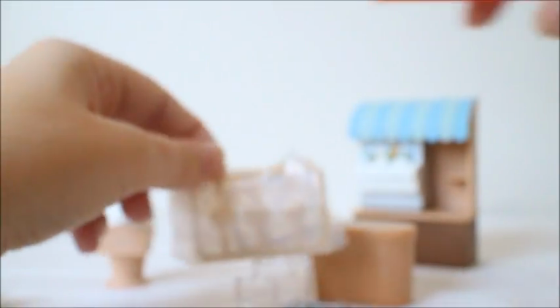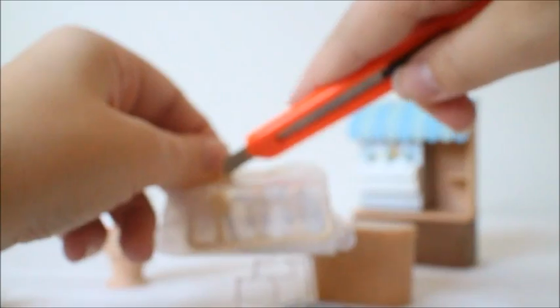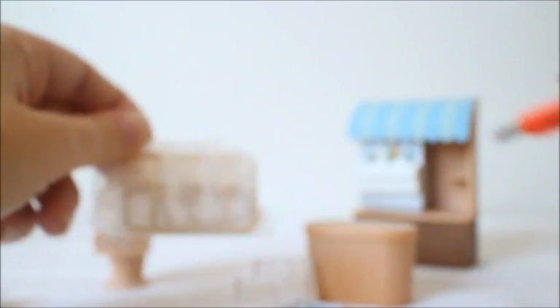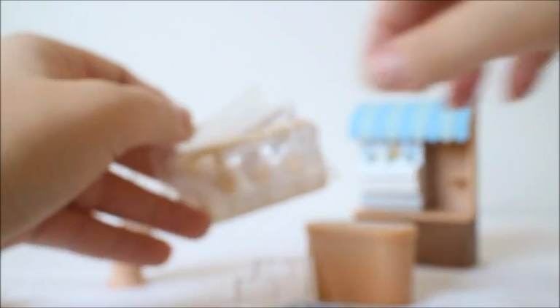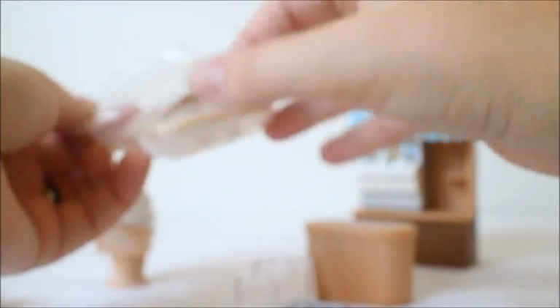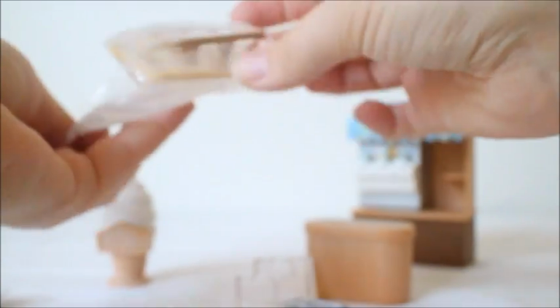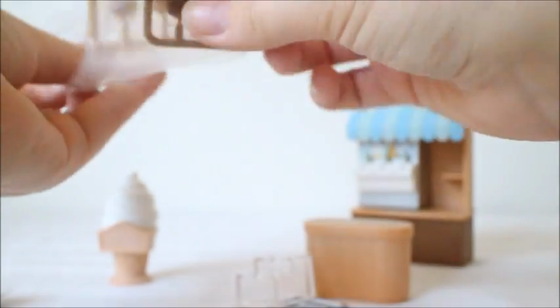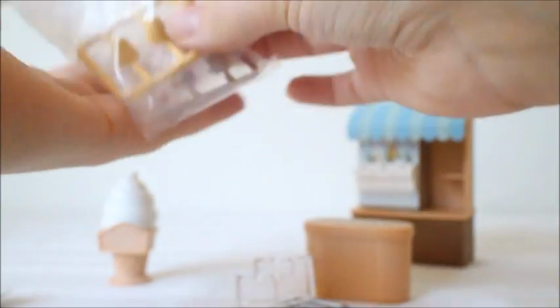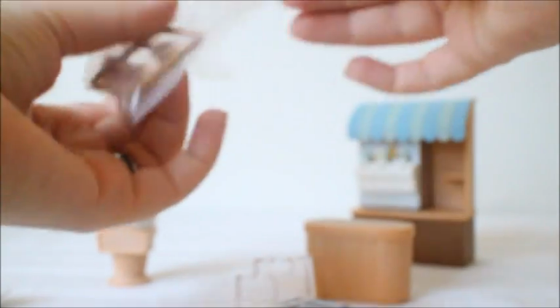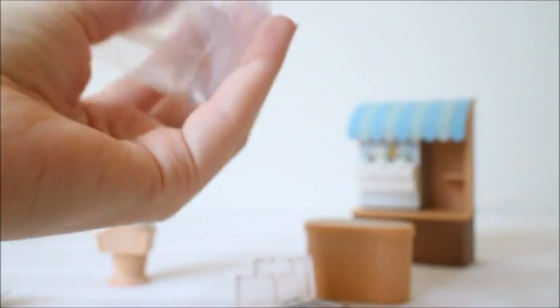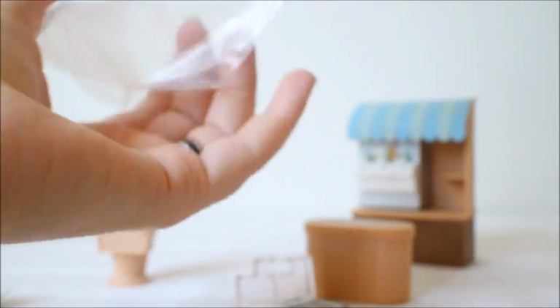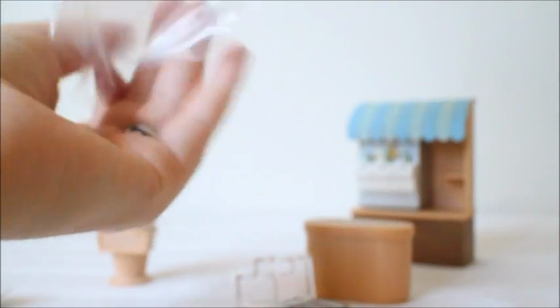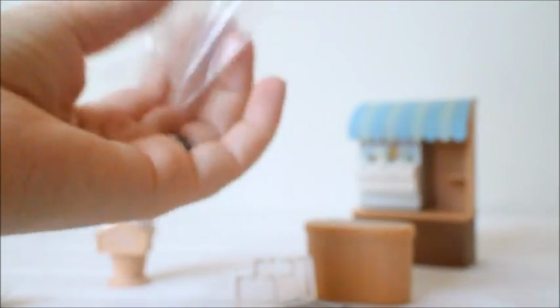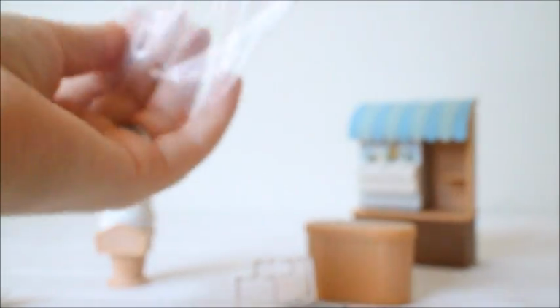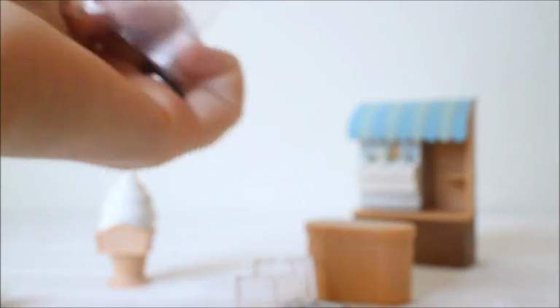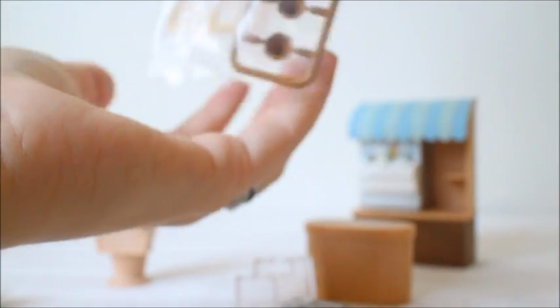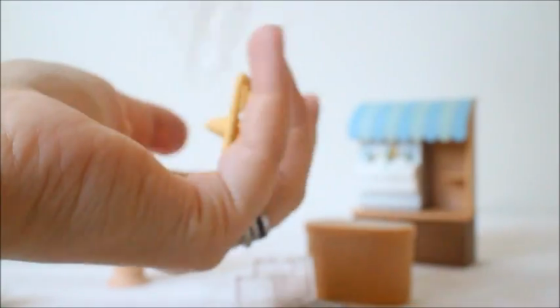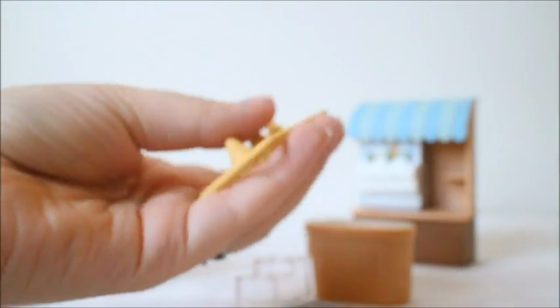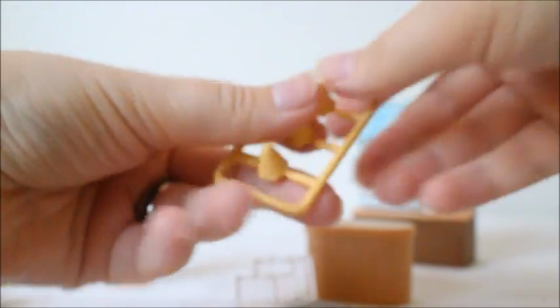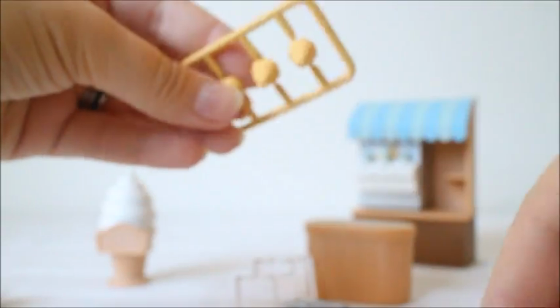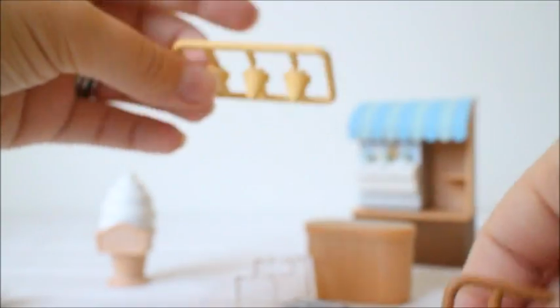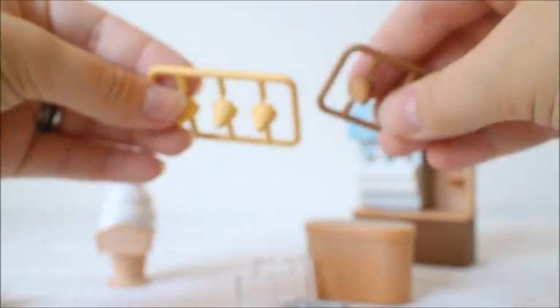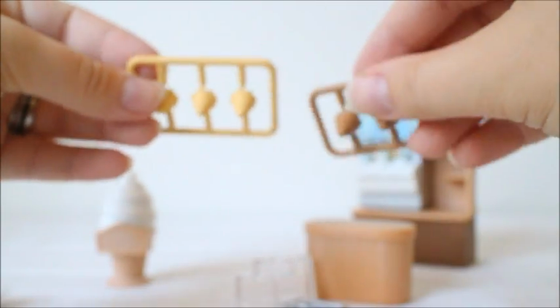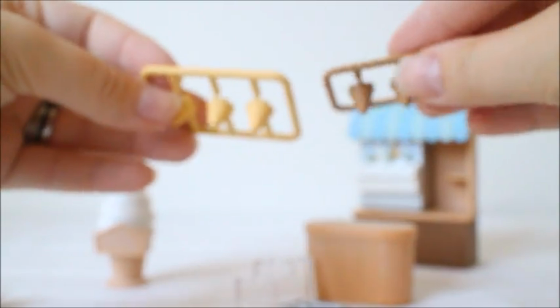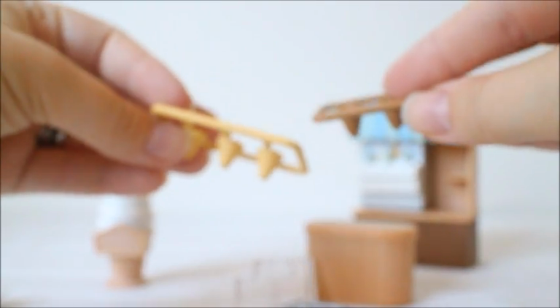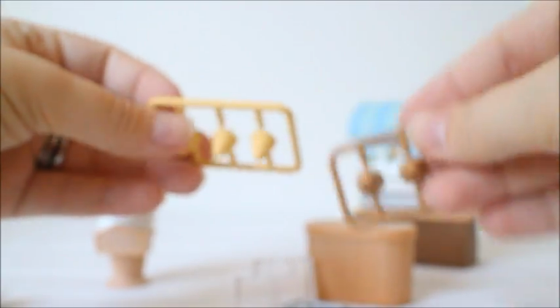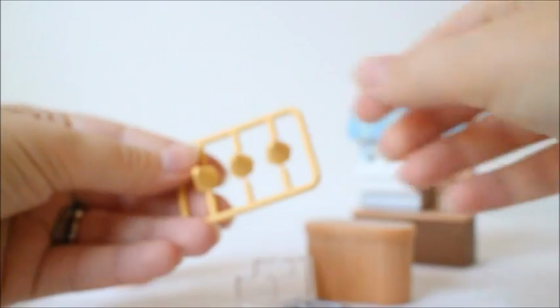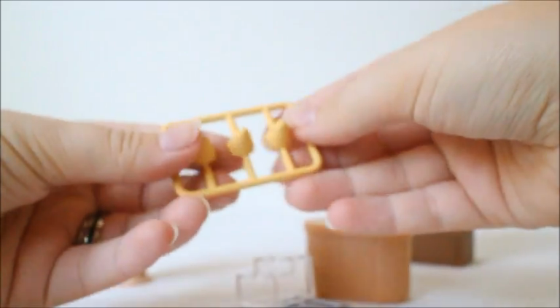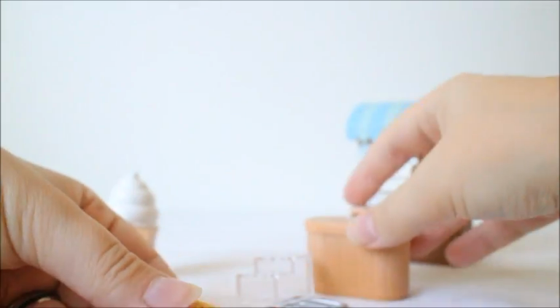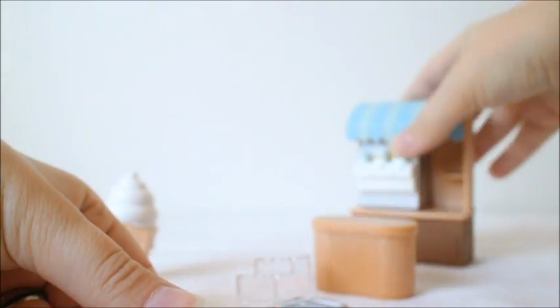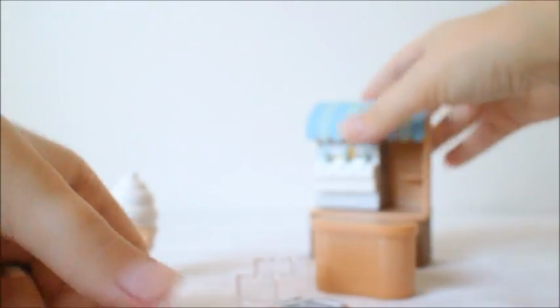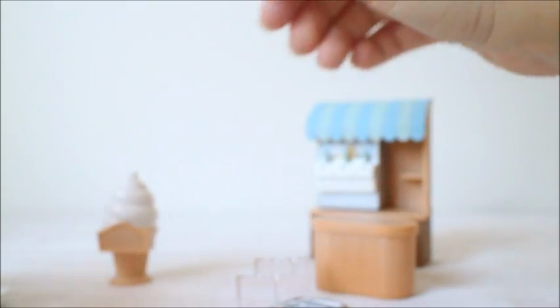Looks like some ice cream cones. Yeah, some cones - light and some darker ones.